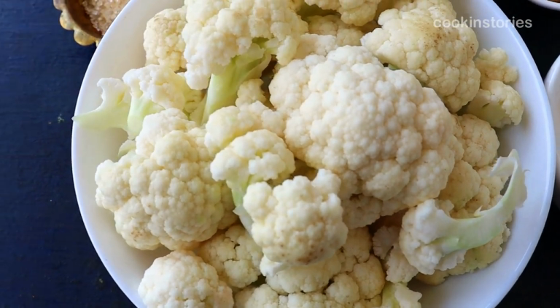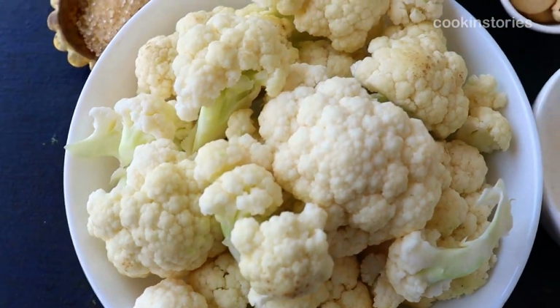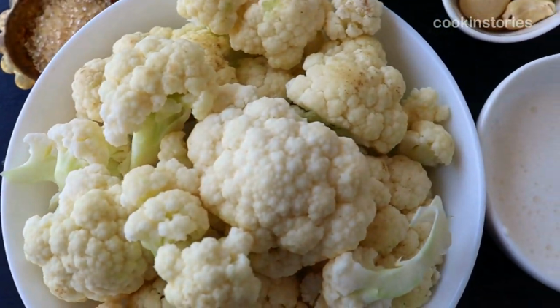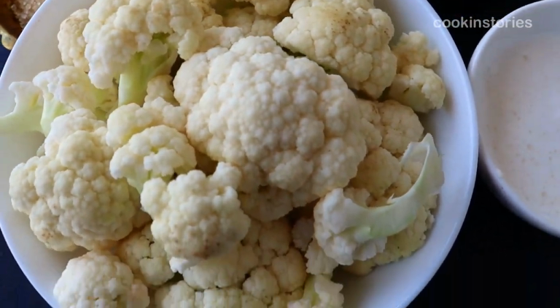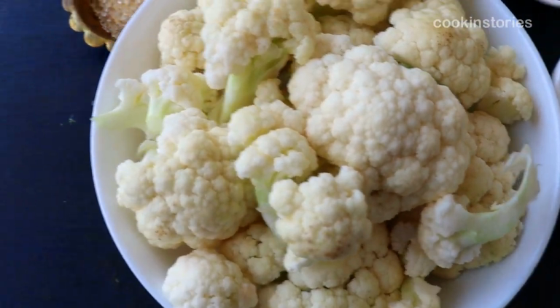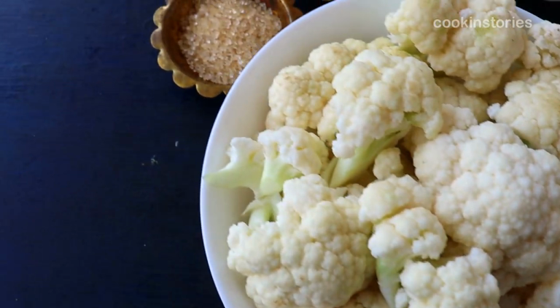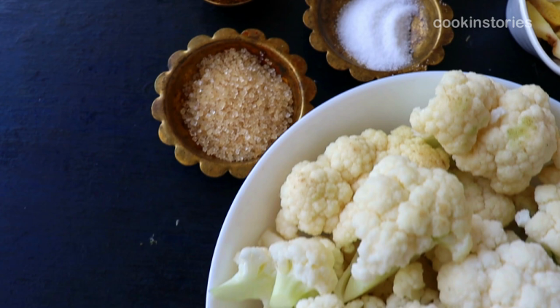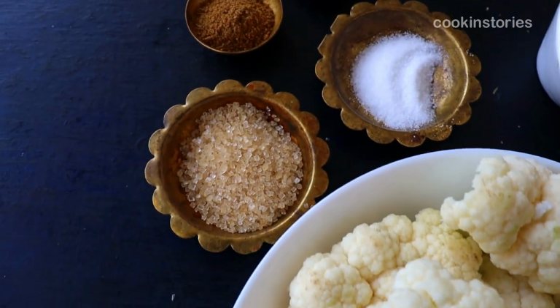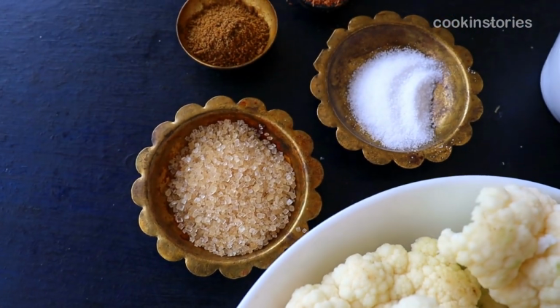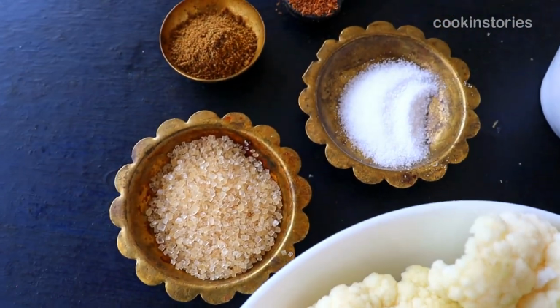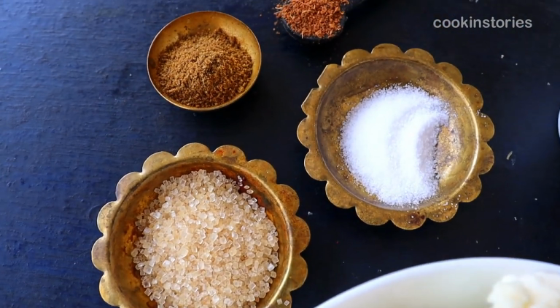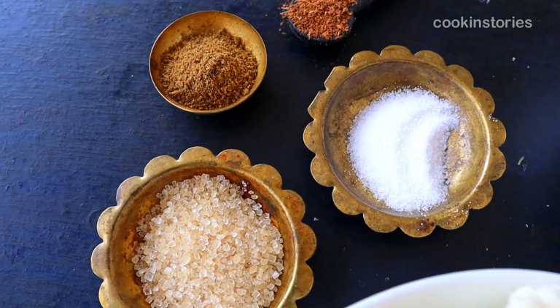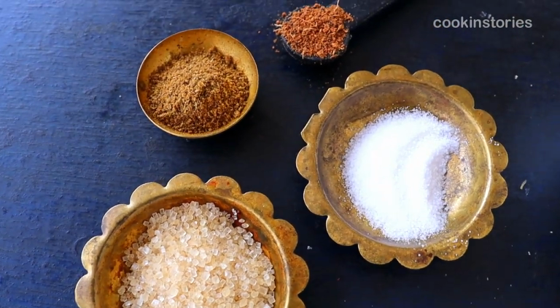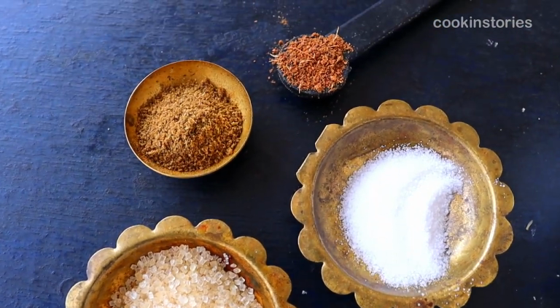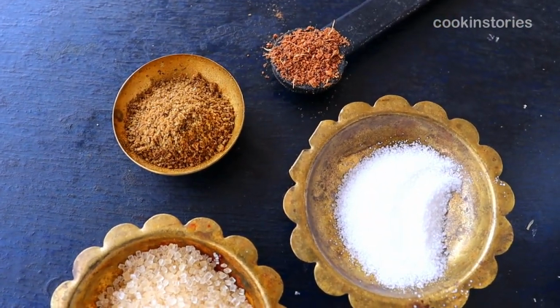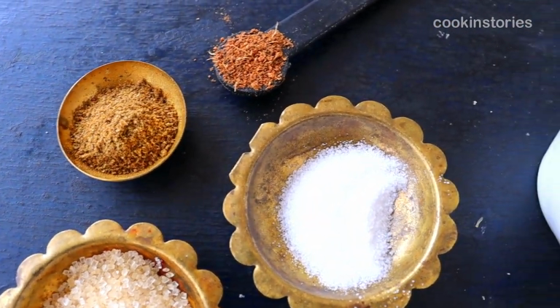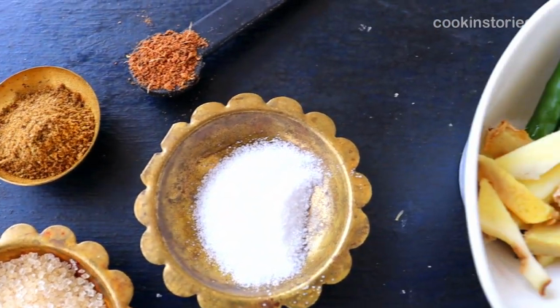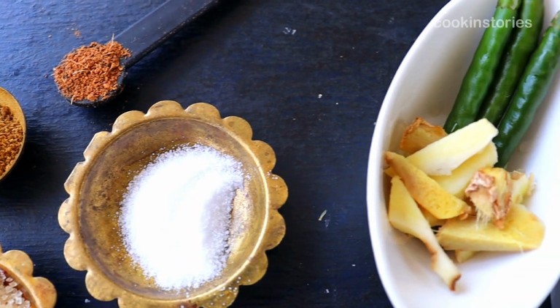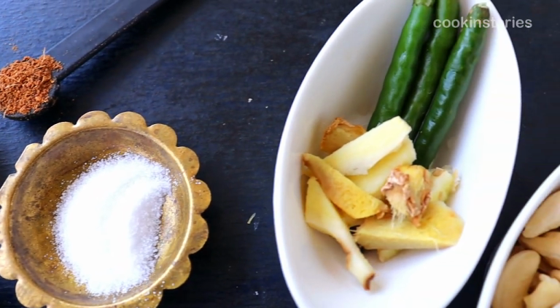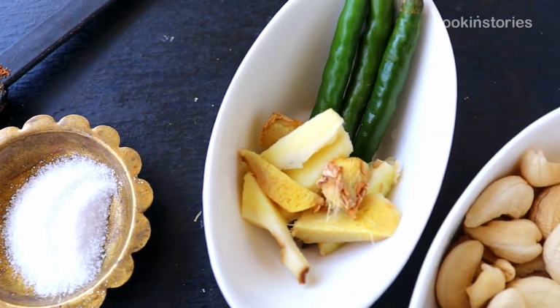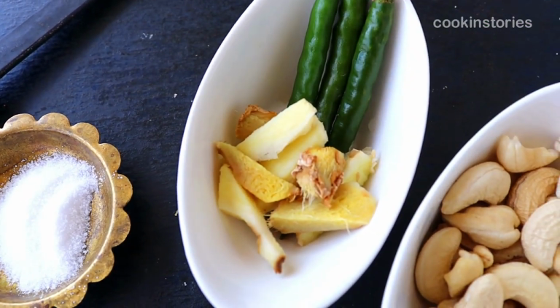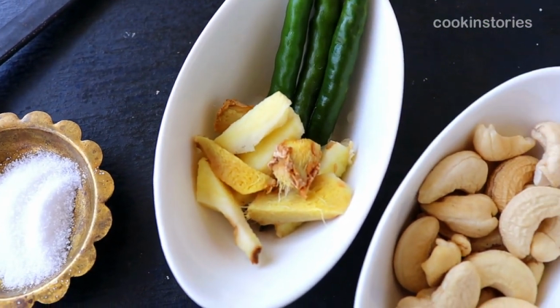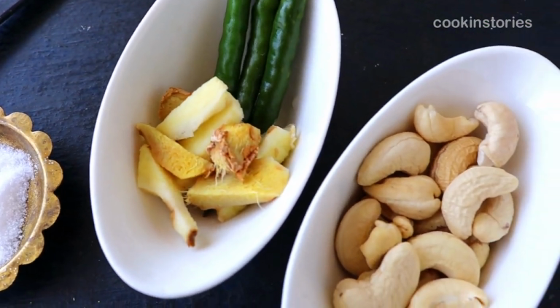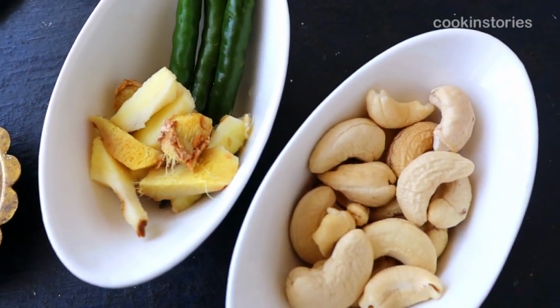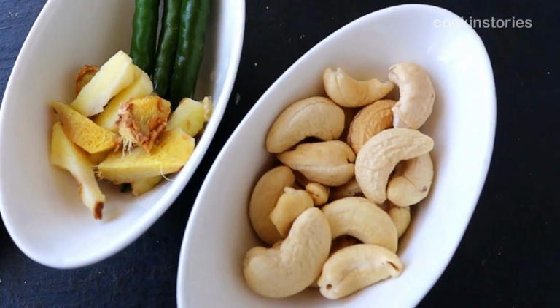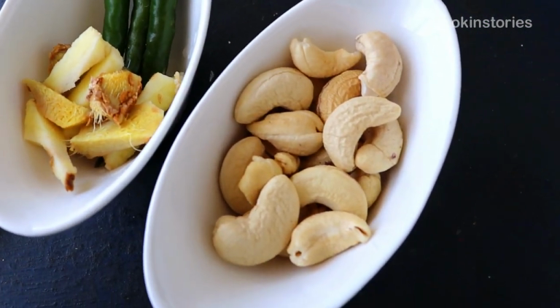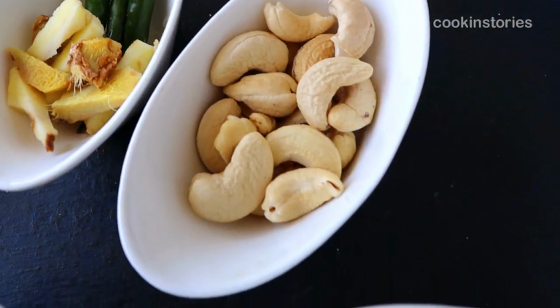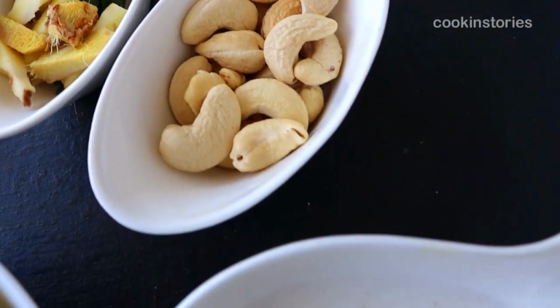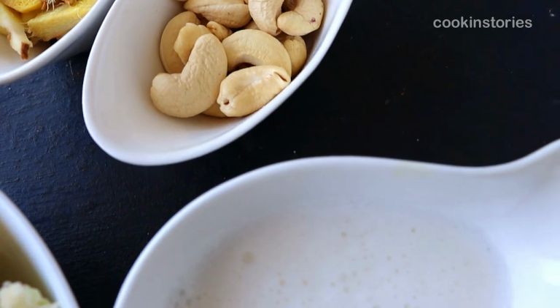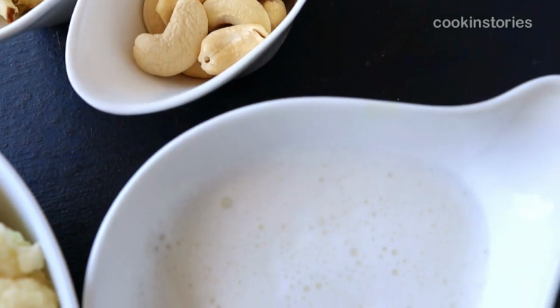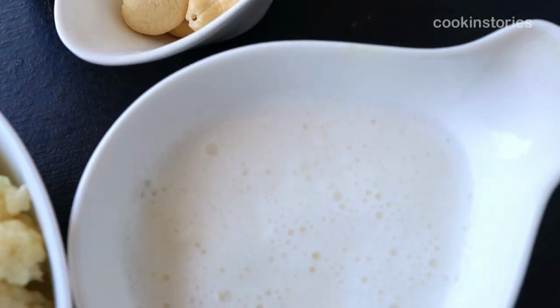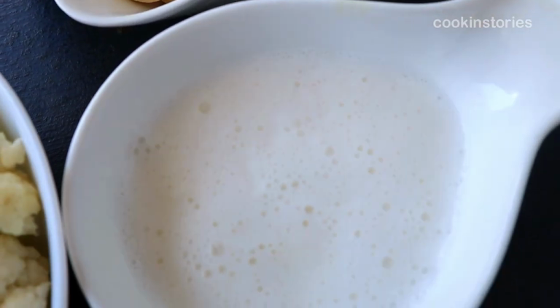Let's check the ingredients to make this yummy cauliflower recipe. The ingredients are: cauliflower florets, sugar, salt, cumin powder, garam masala powder, ginger, green chilies, and cashew cream.